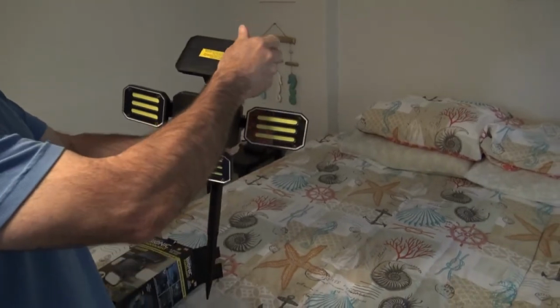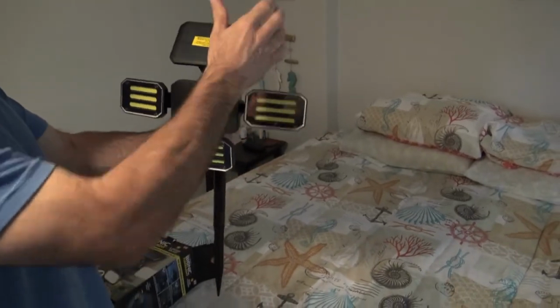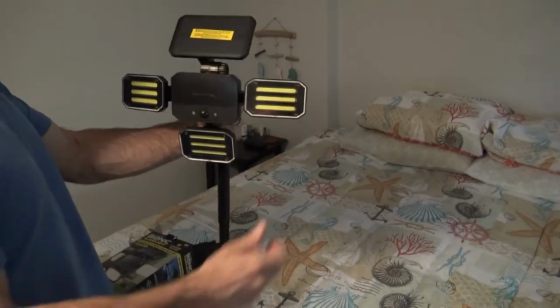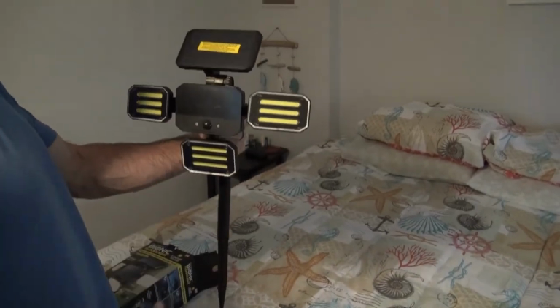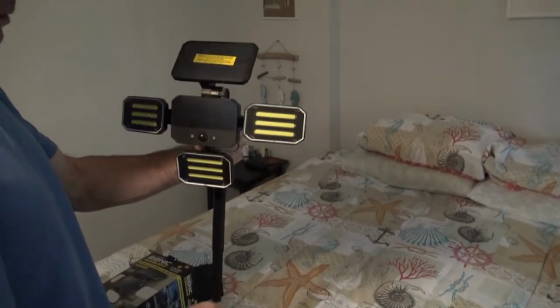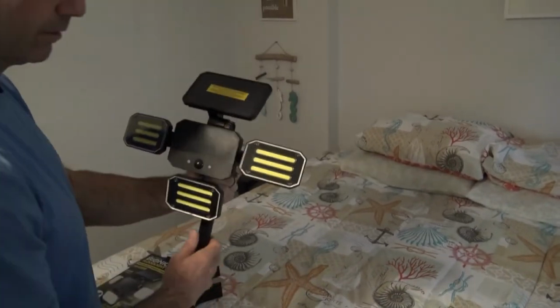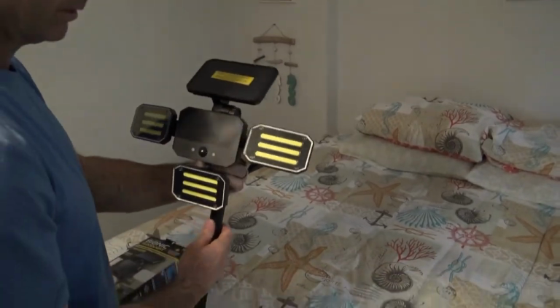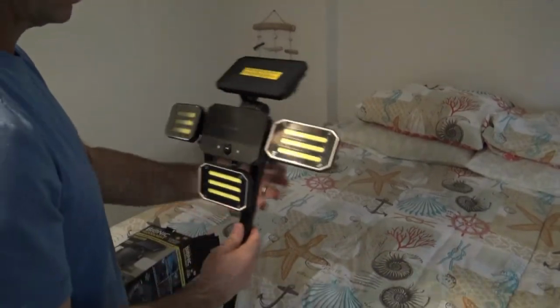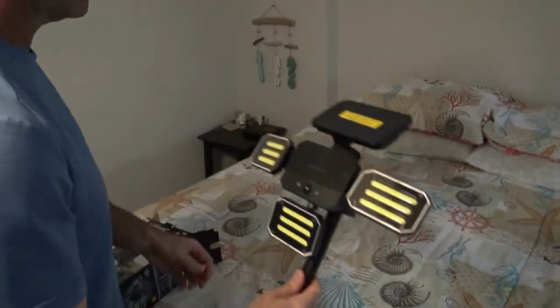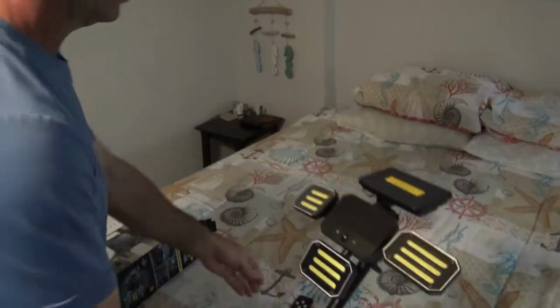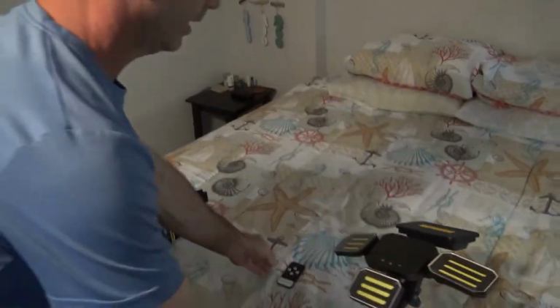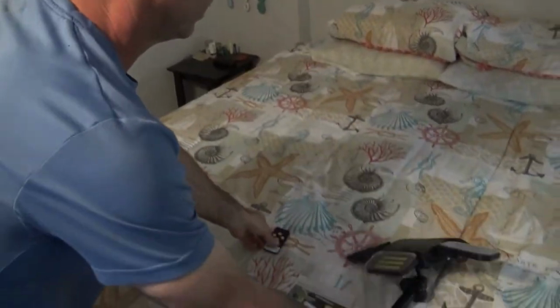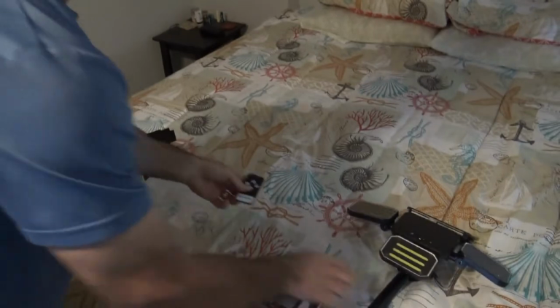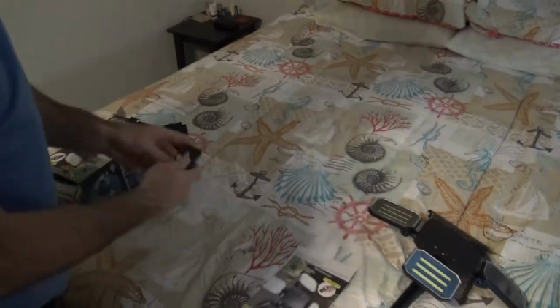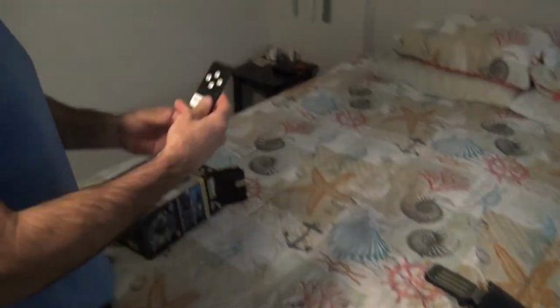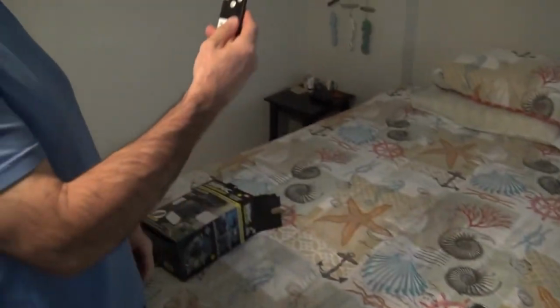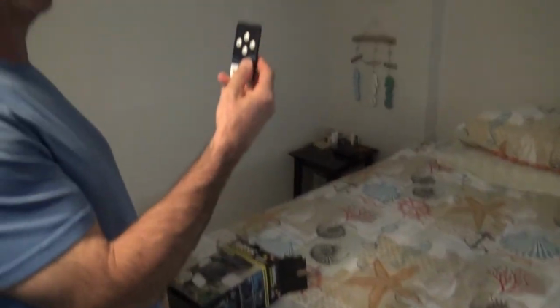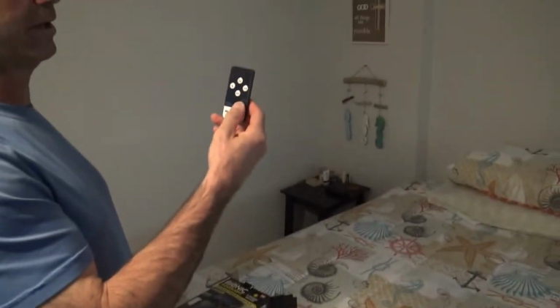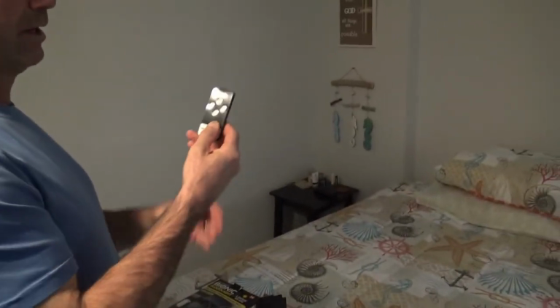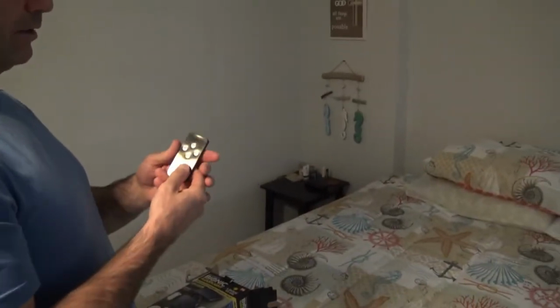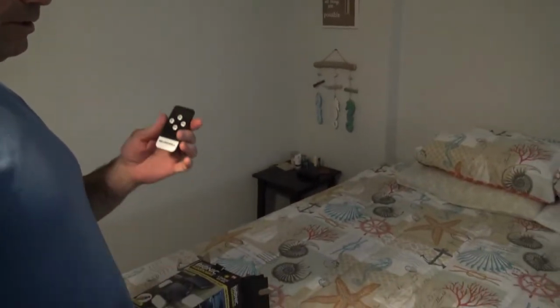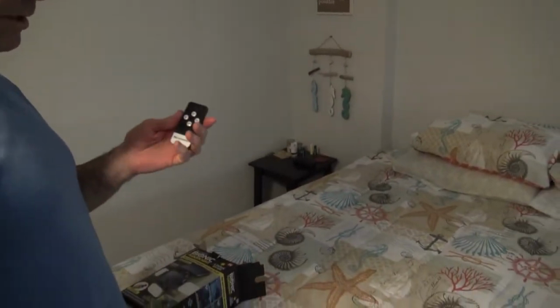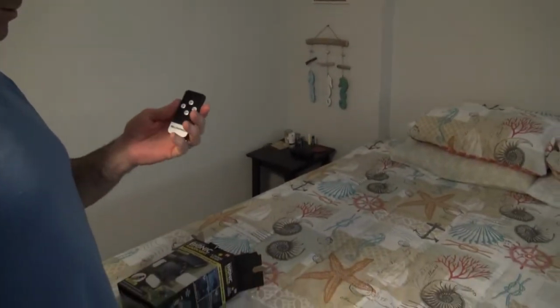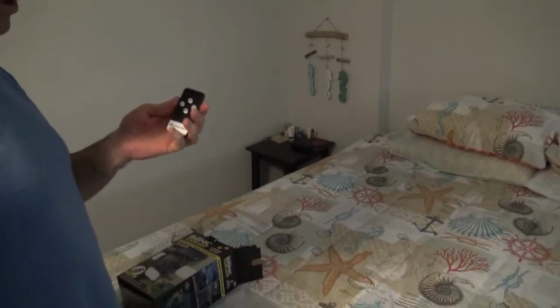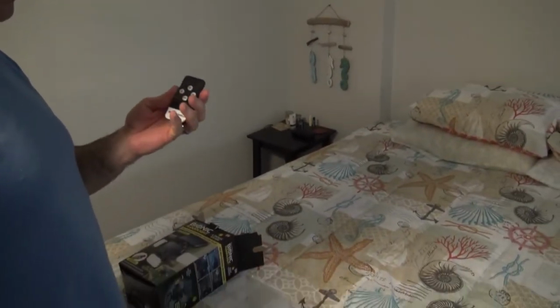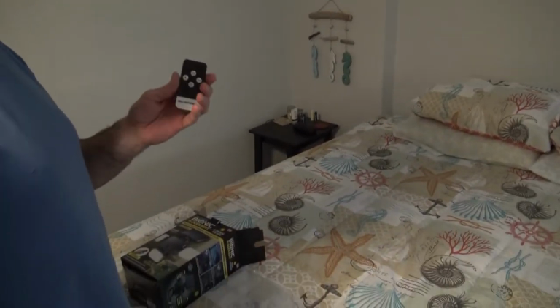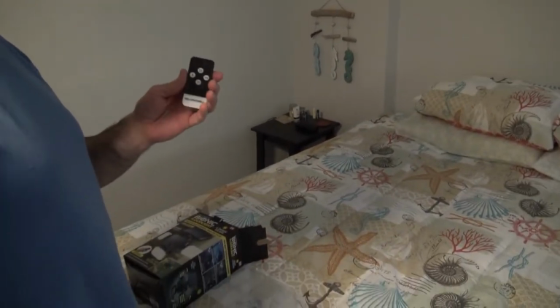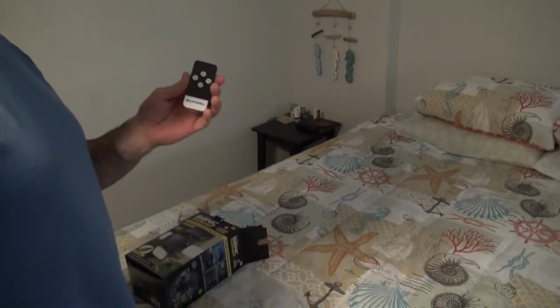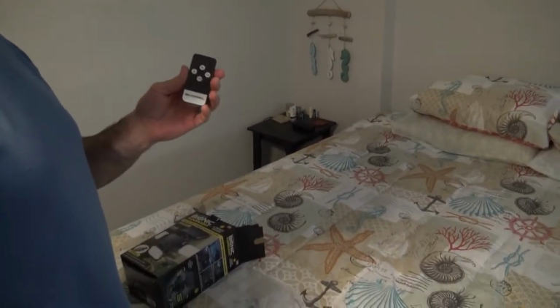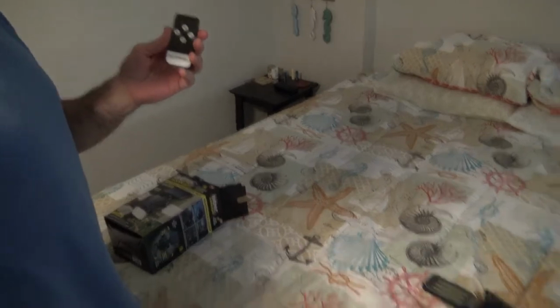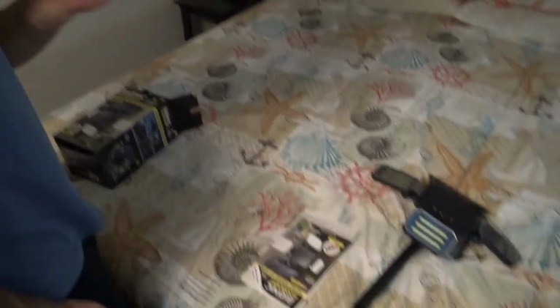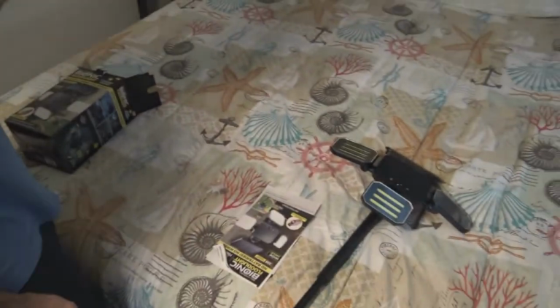It's solar powered so it can charge during the day, and it even comes with a handy remote. We're going to go let it charge all day and then we'll show you how good it works.